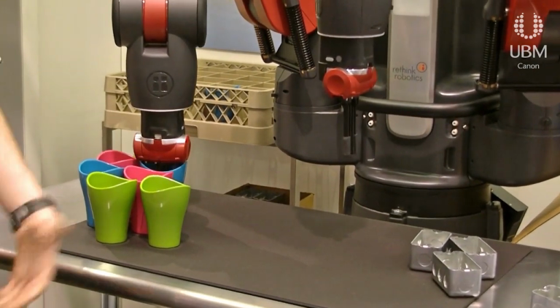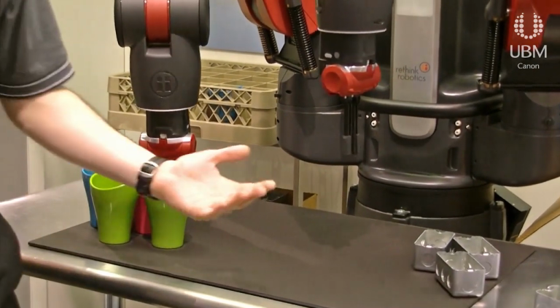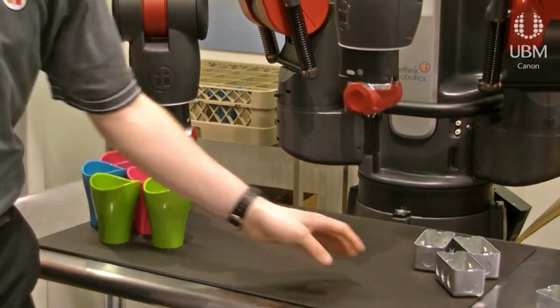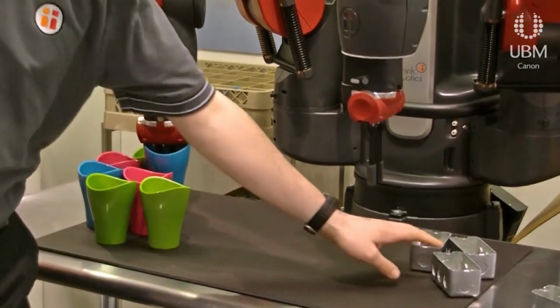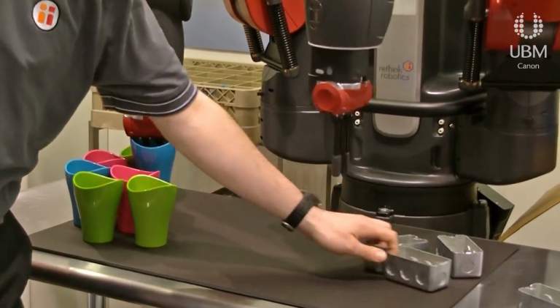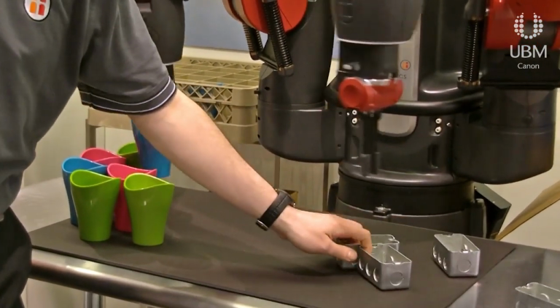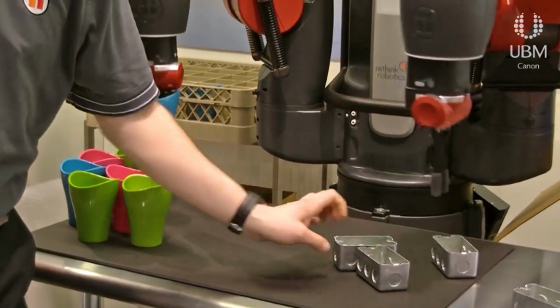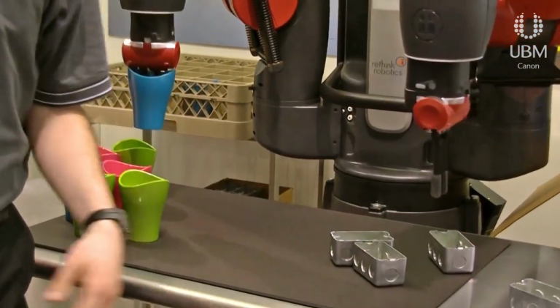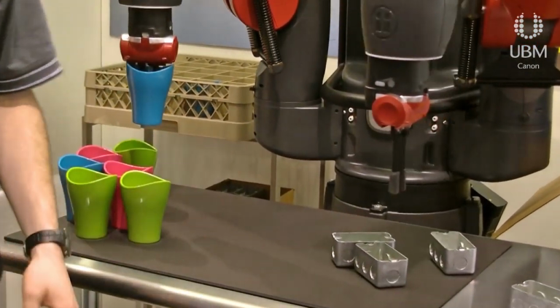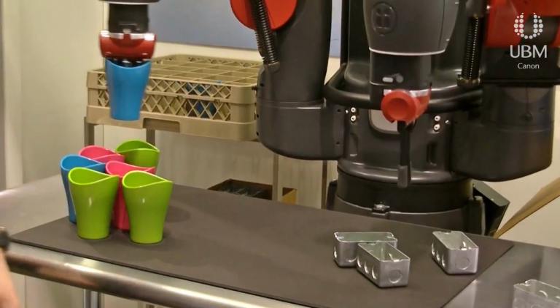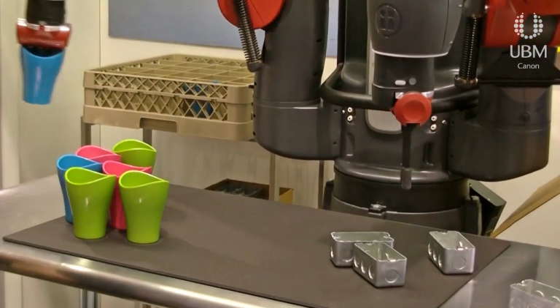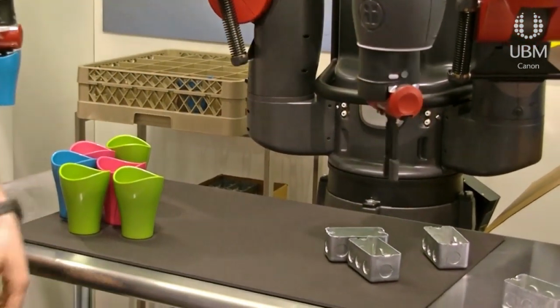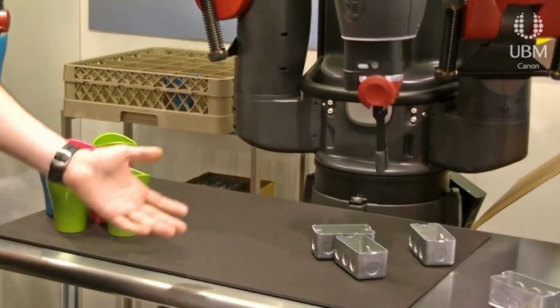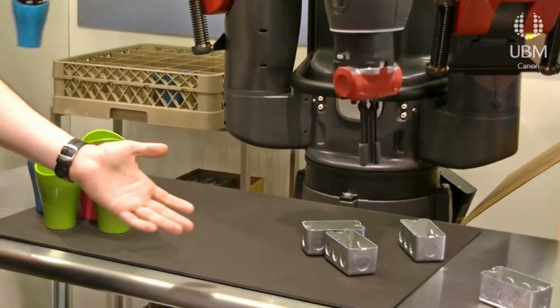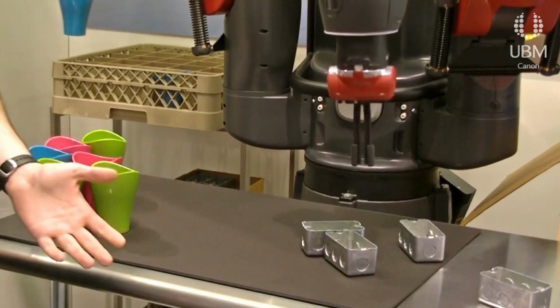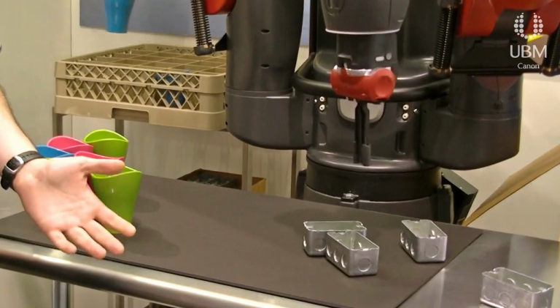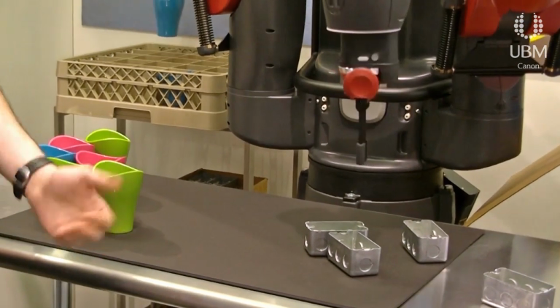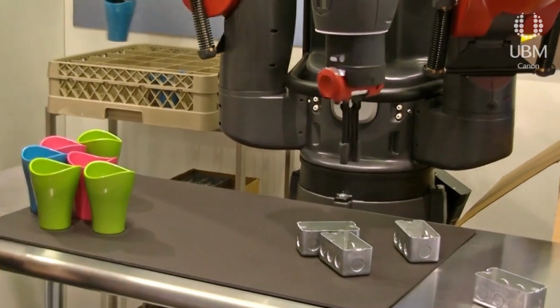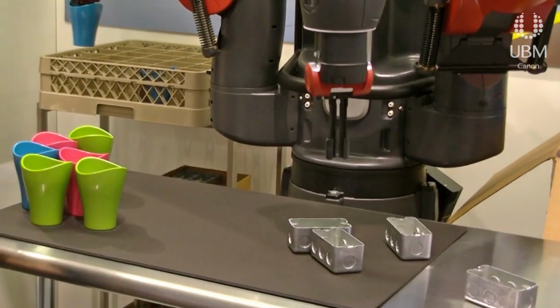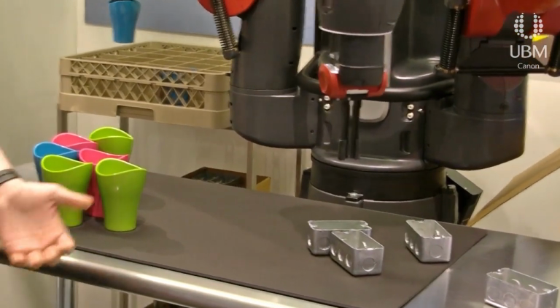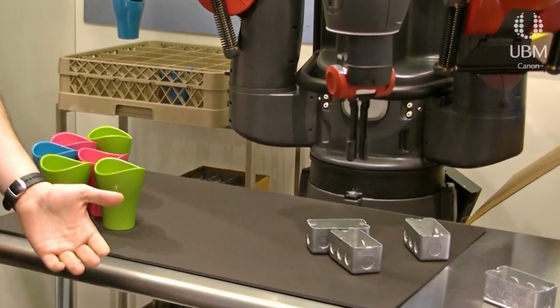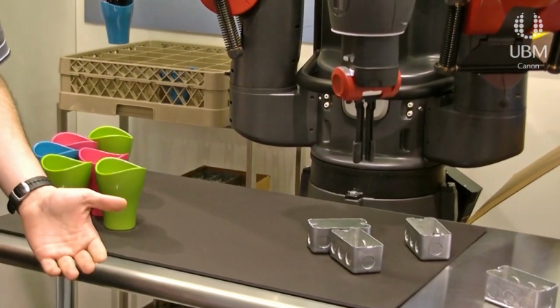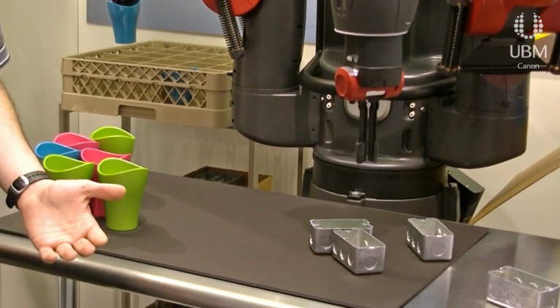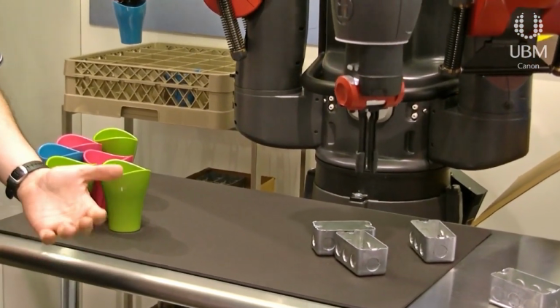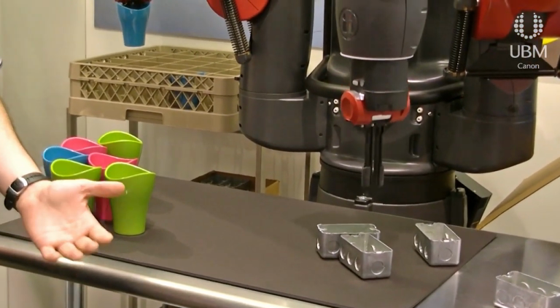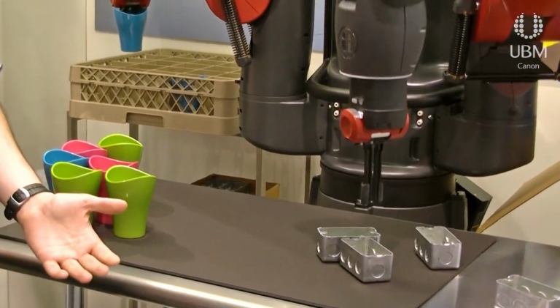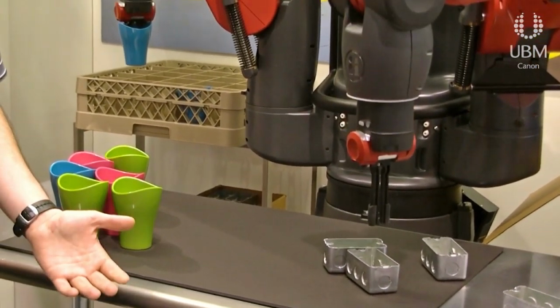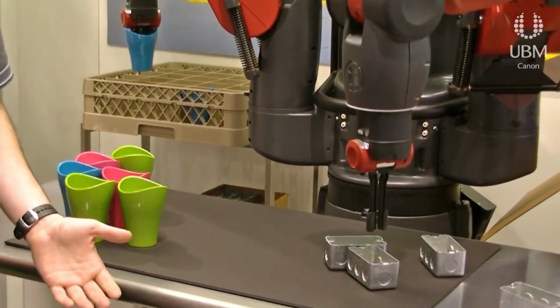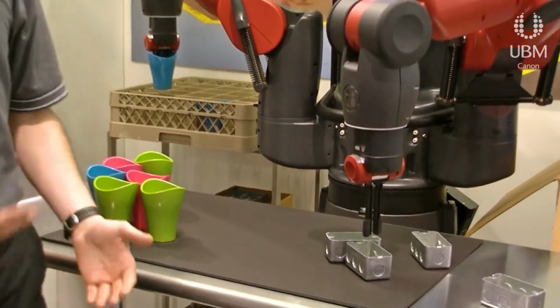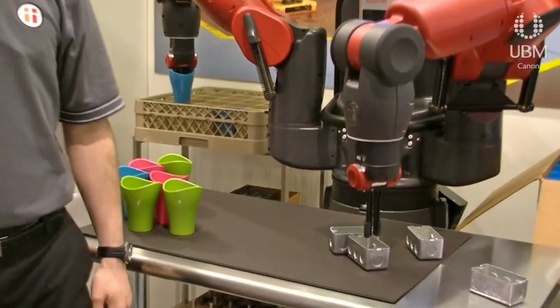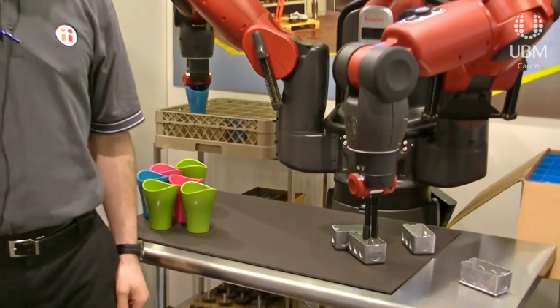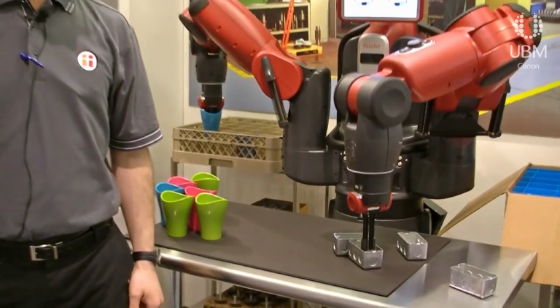The nice thing about Baxter is that the parts don't always have to be in the same location — they can actually be in any orientation. And Baxter is smart enough to figure out how it needs to pick up the part and then locate it the way I need it.